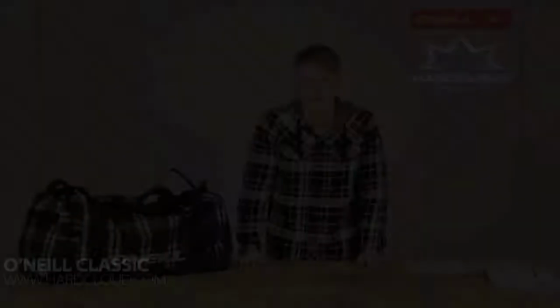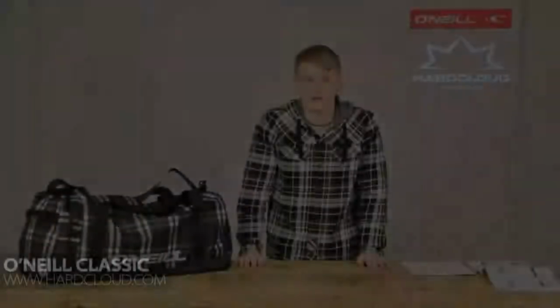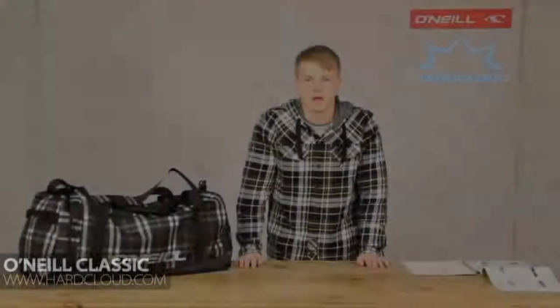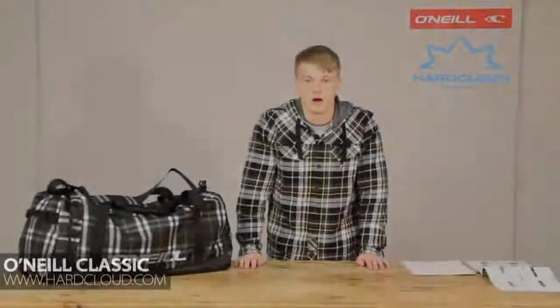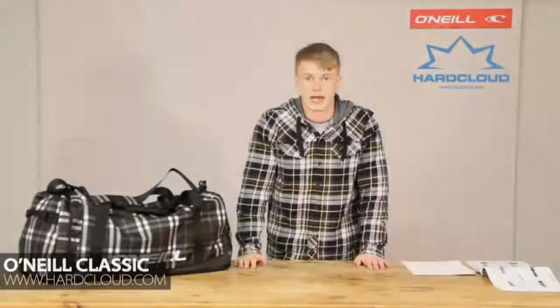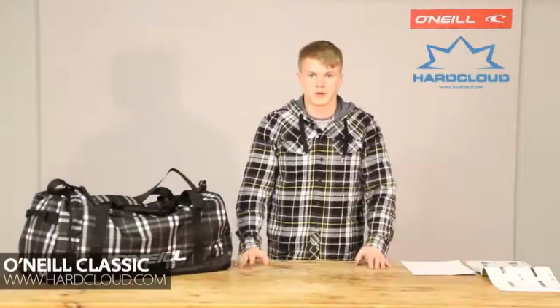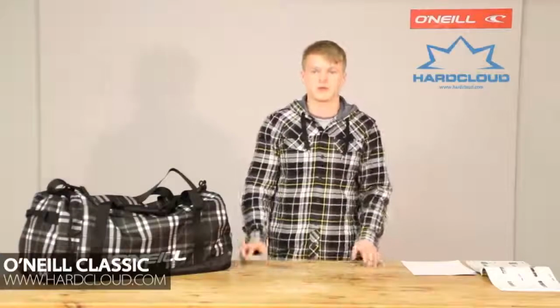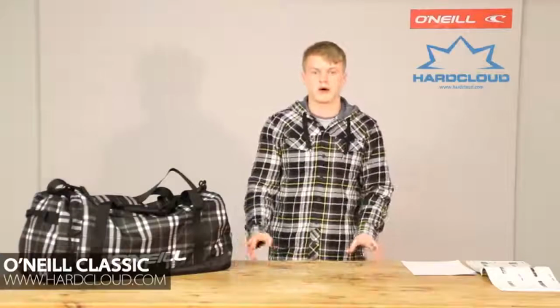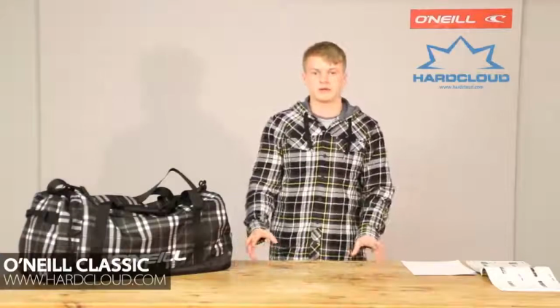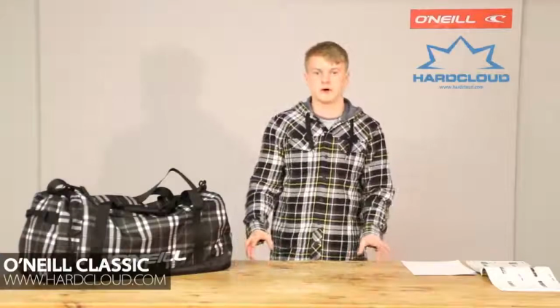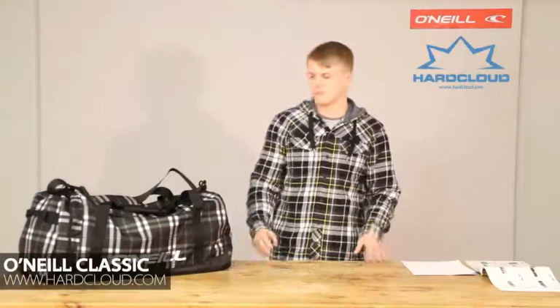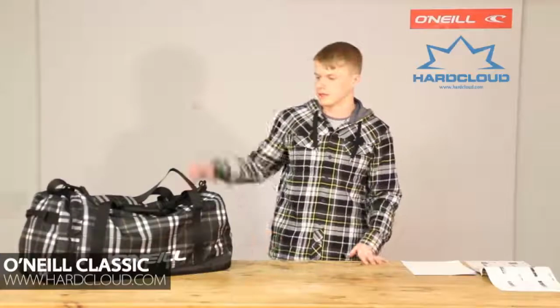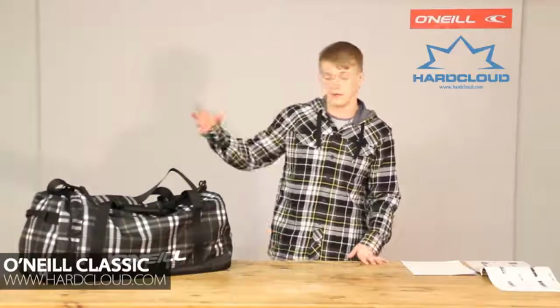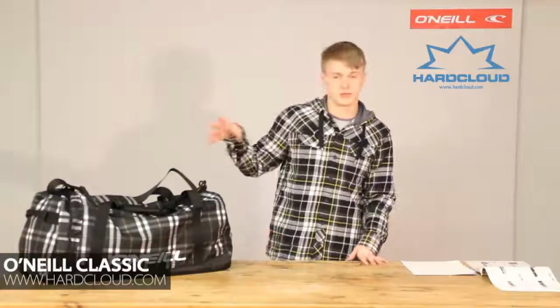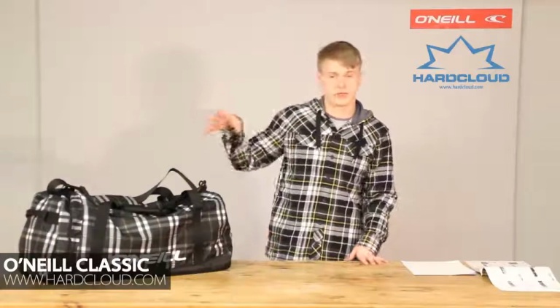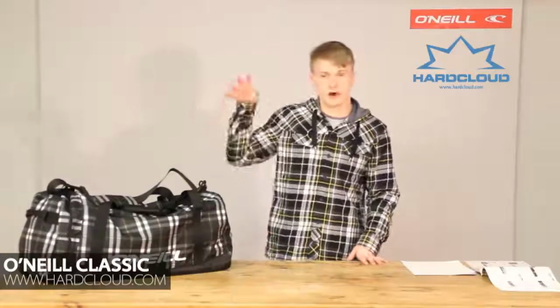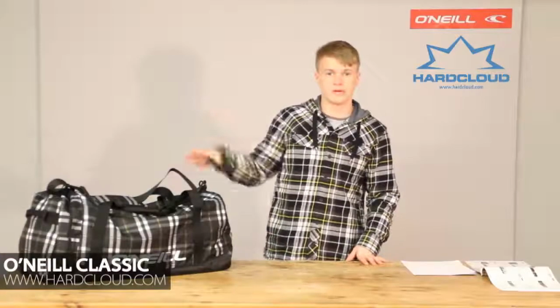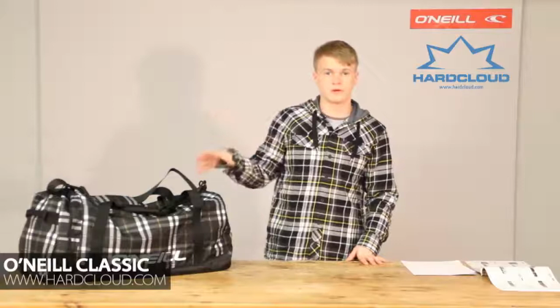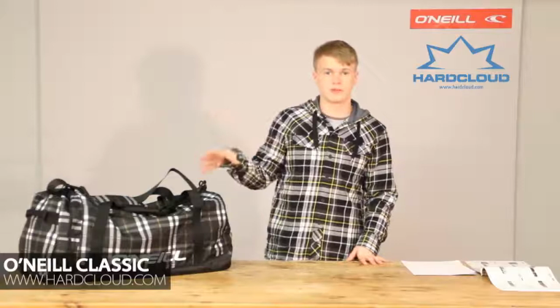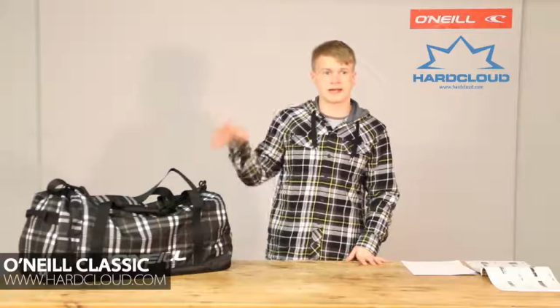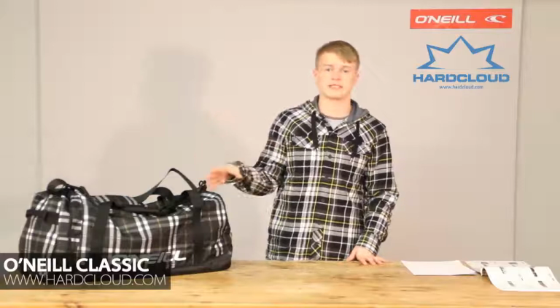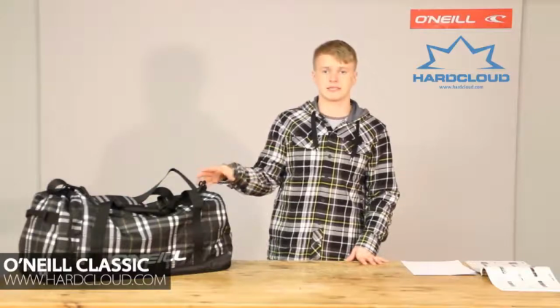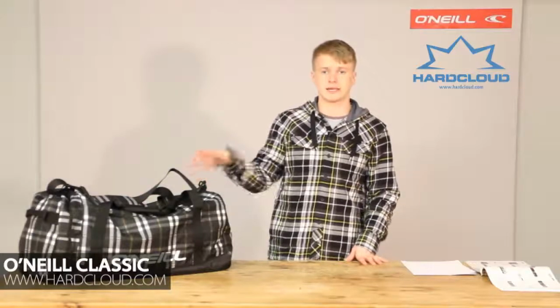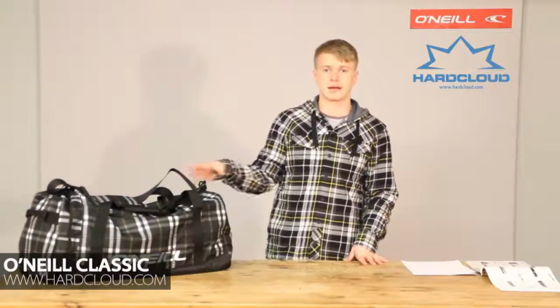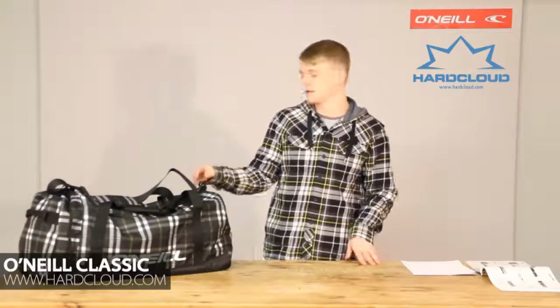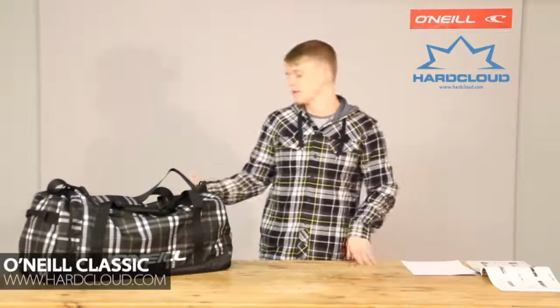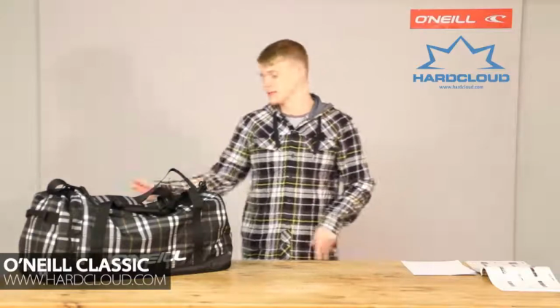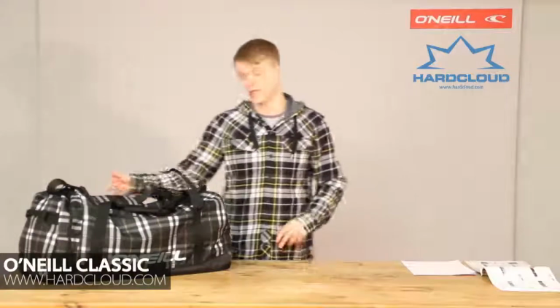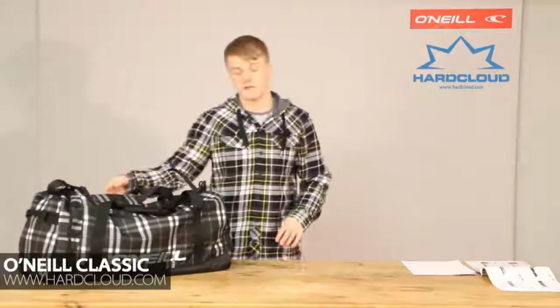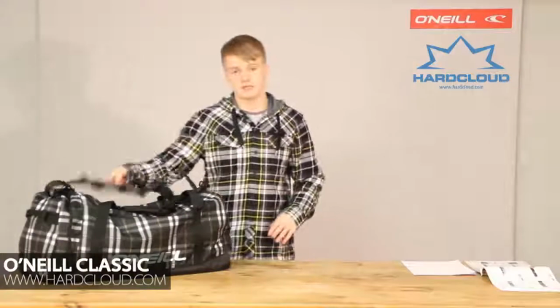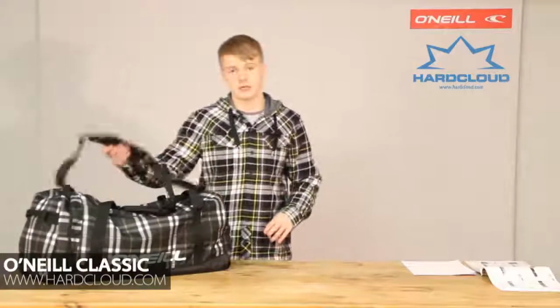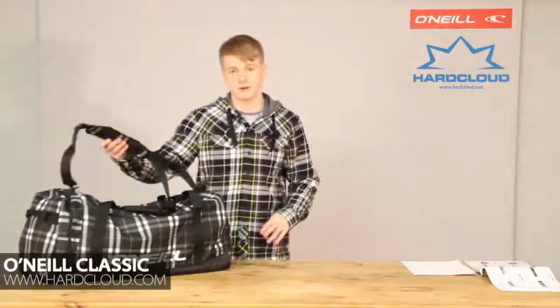Hi and welcome to hotcloud.com. Today we're going to be talking about O'Neill's classic gear bag. This is the 52 litre model.